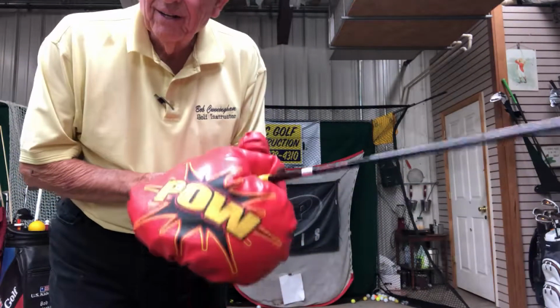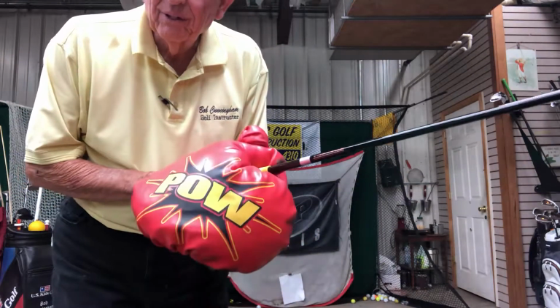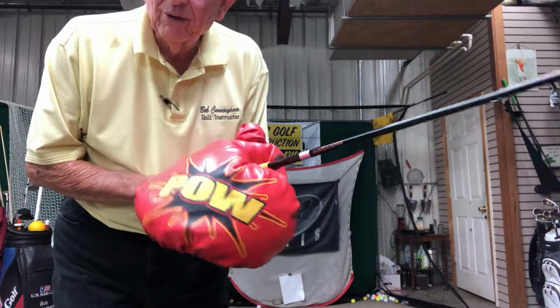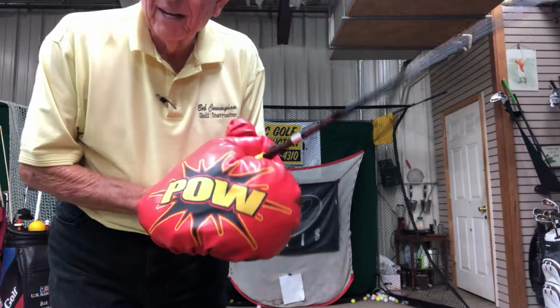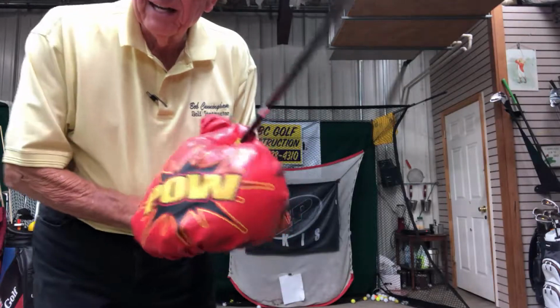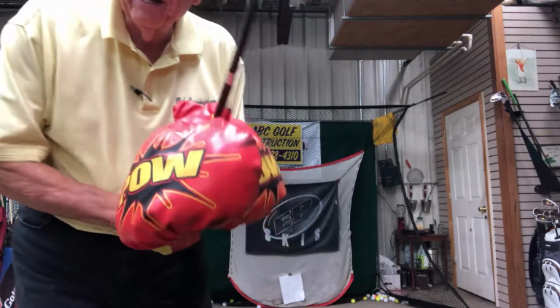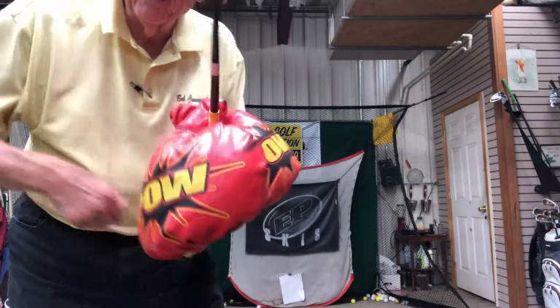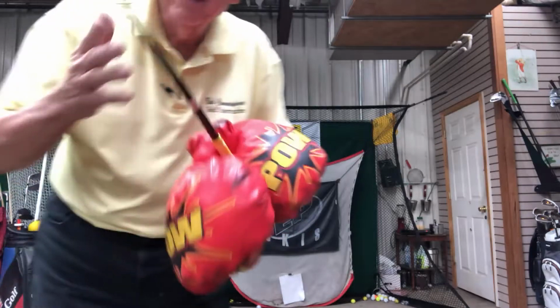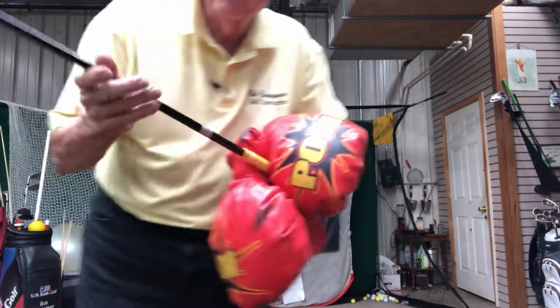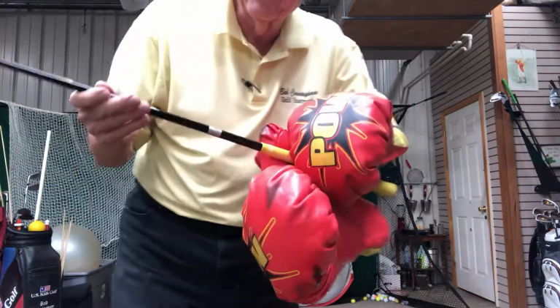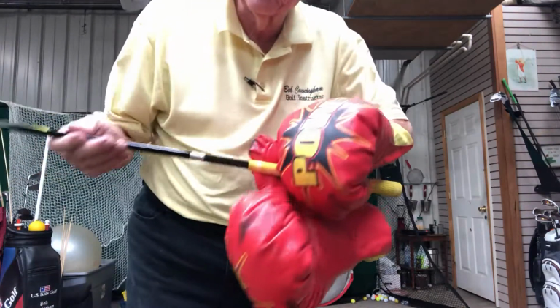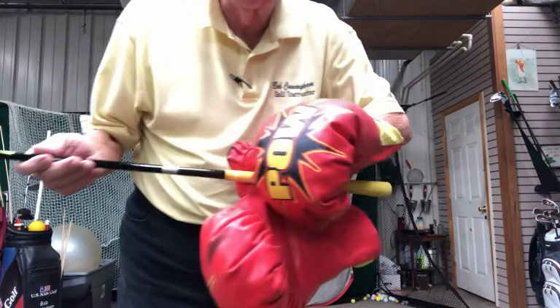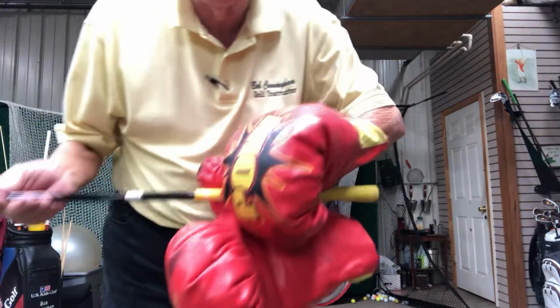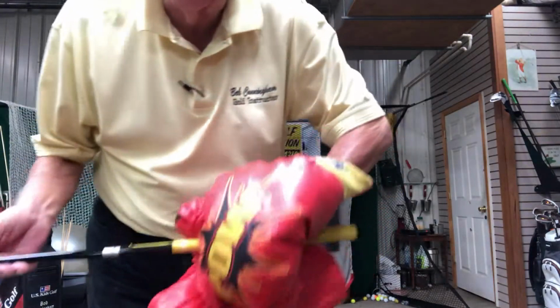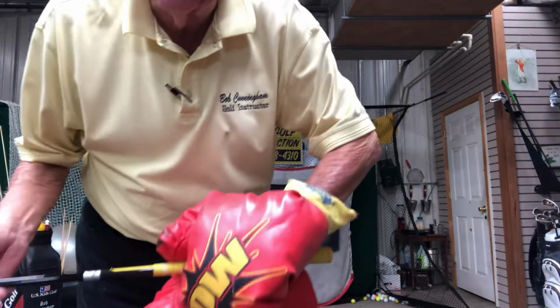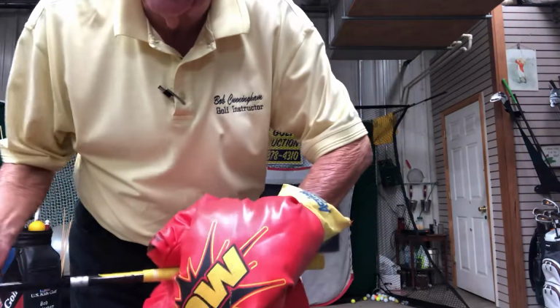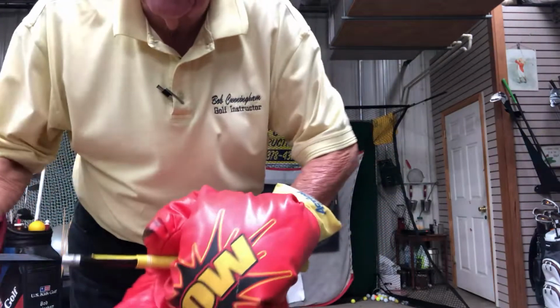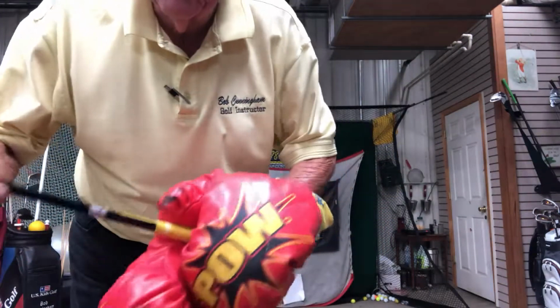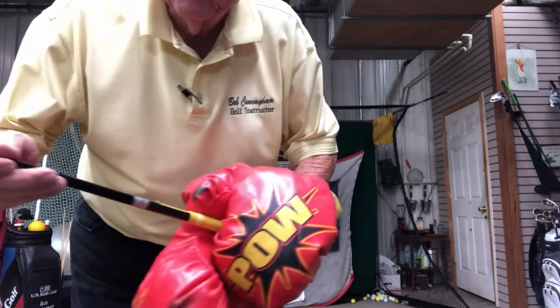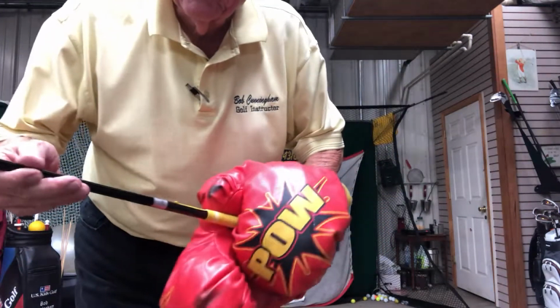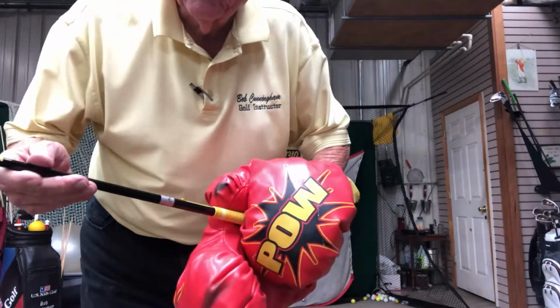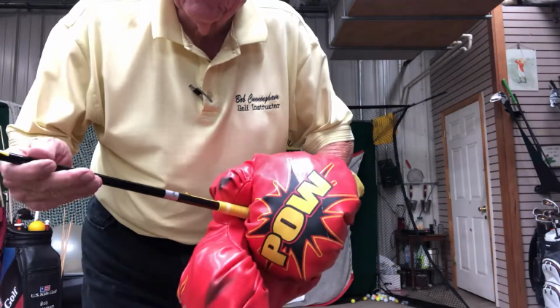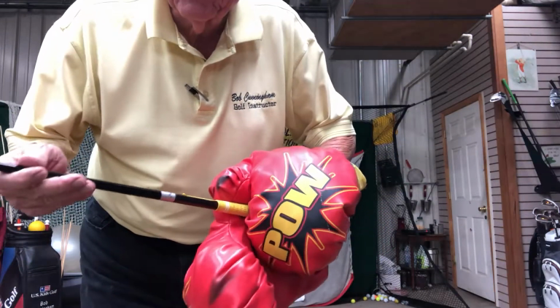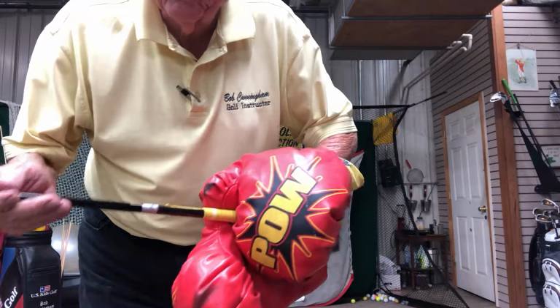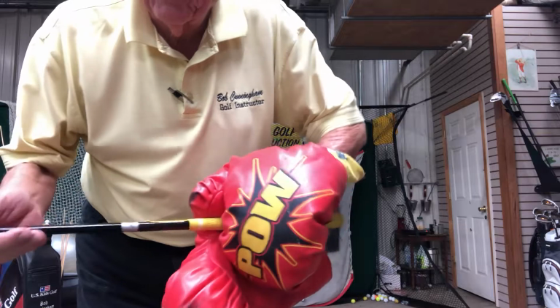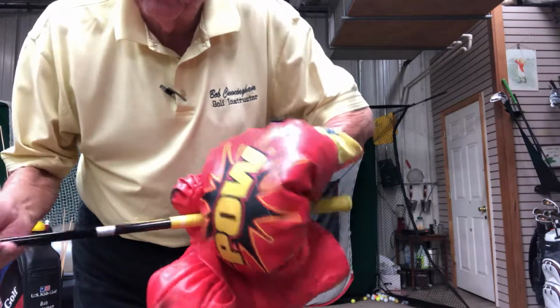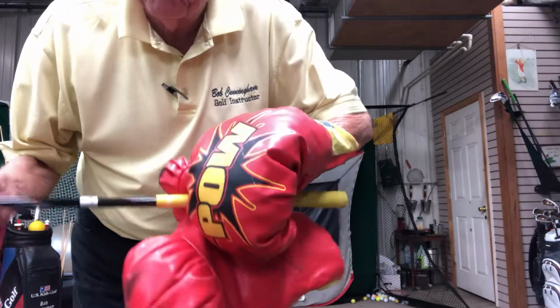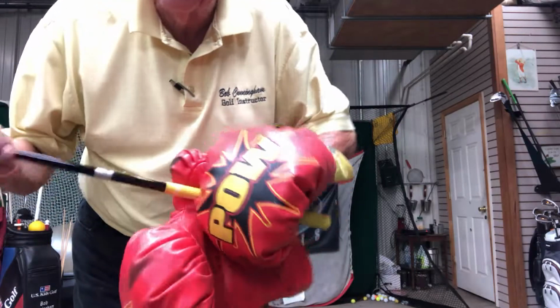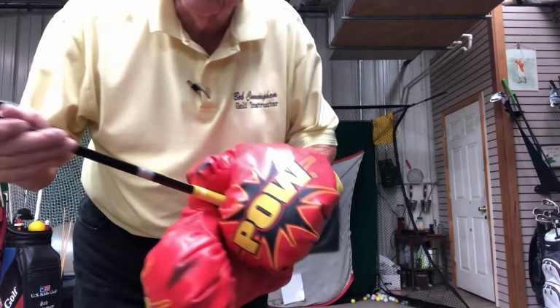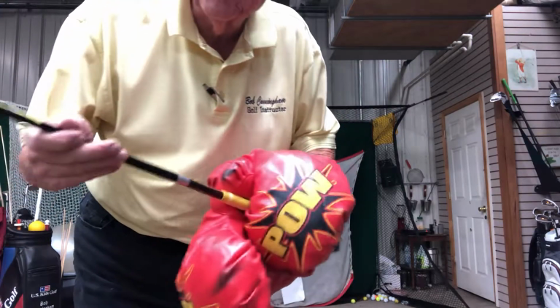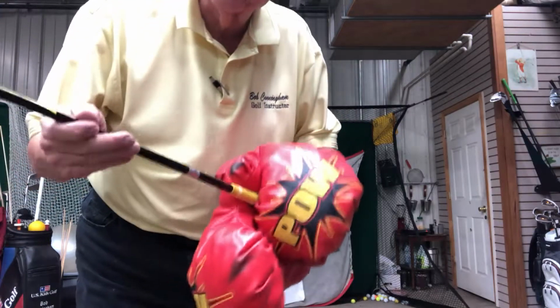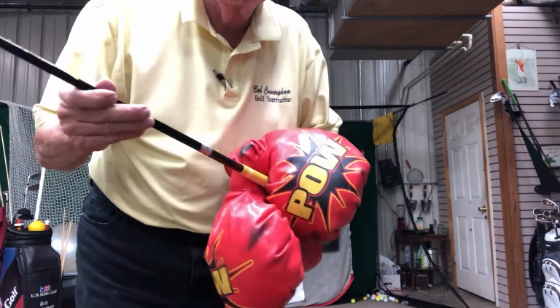What in the world have I got here? Well, they look like boxing gloves, don't they? Well, I was a little bit of an amateur boxer a hundred years ago.